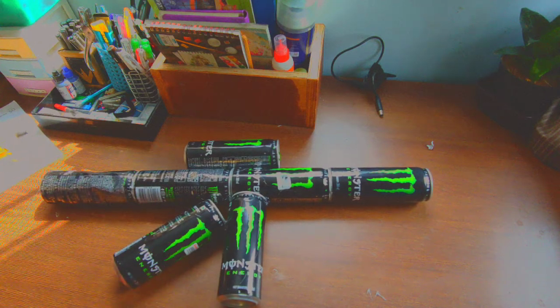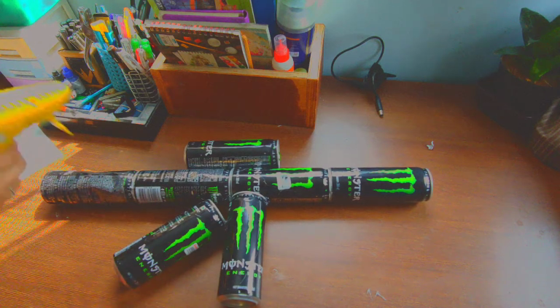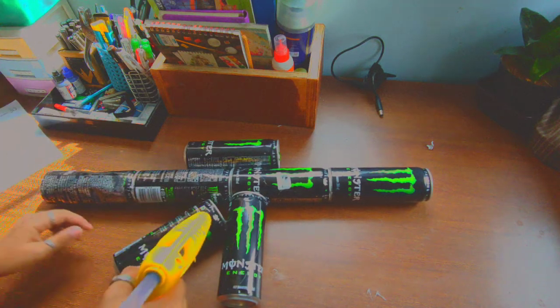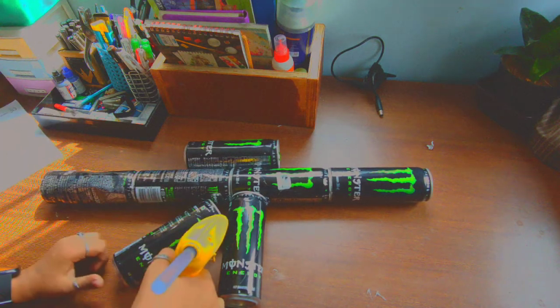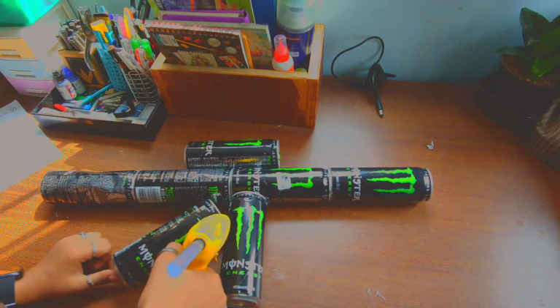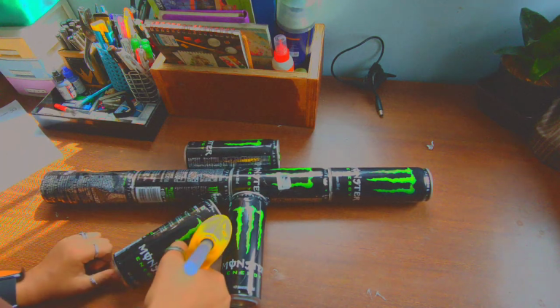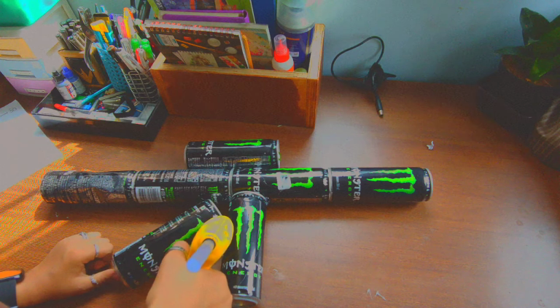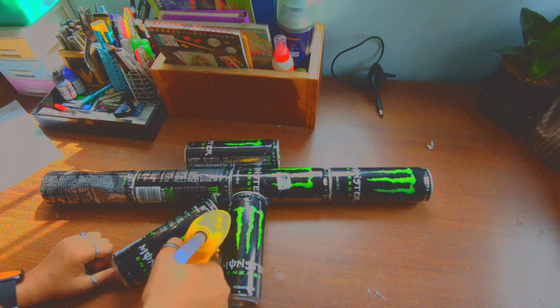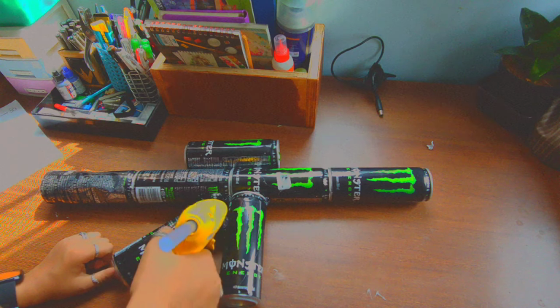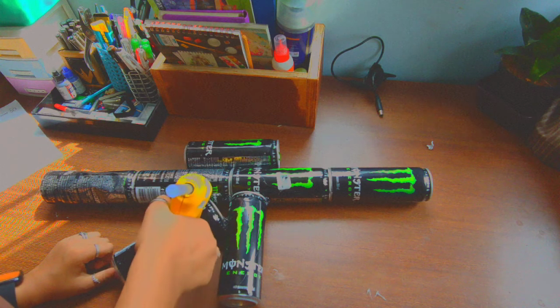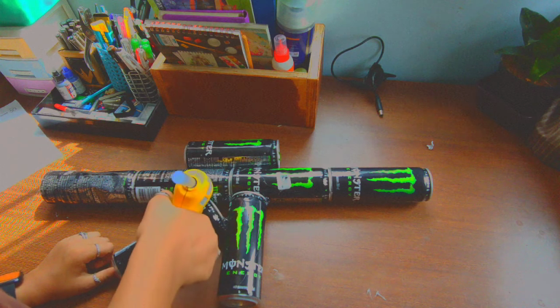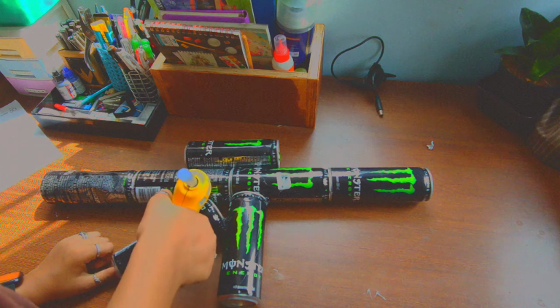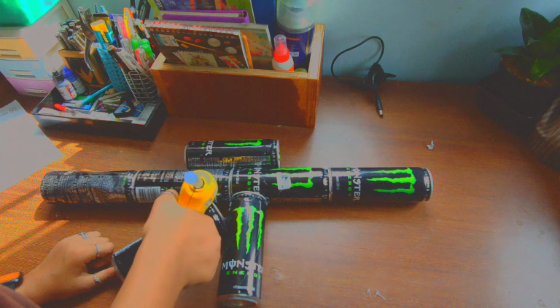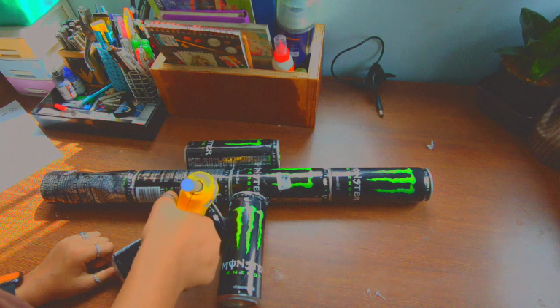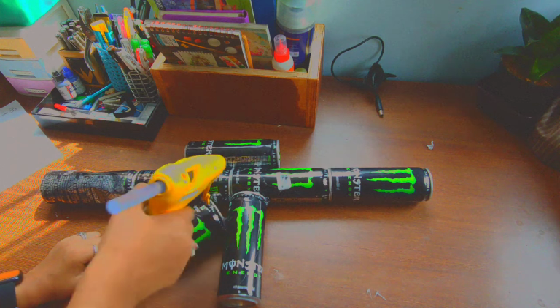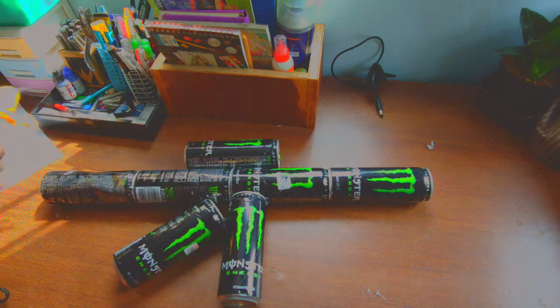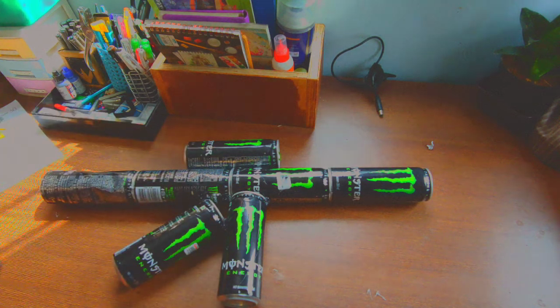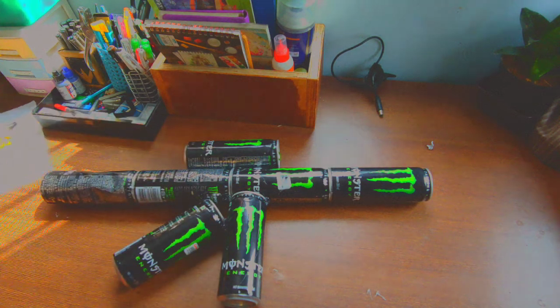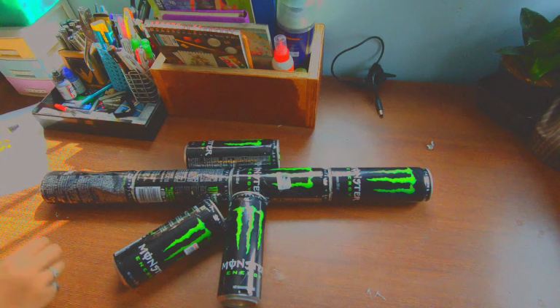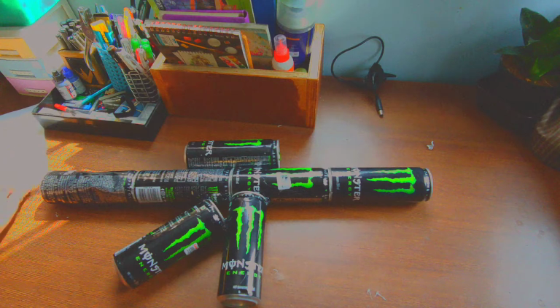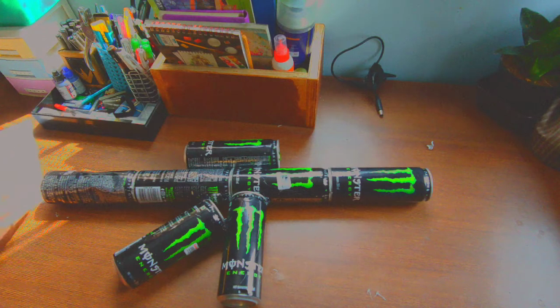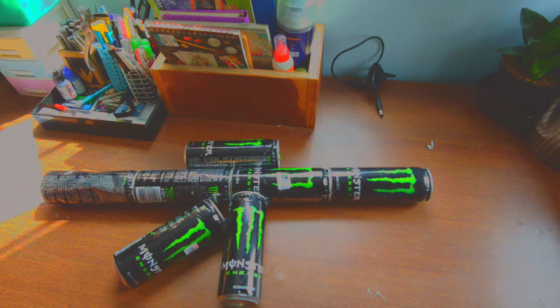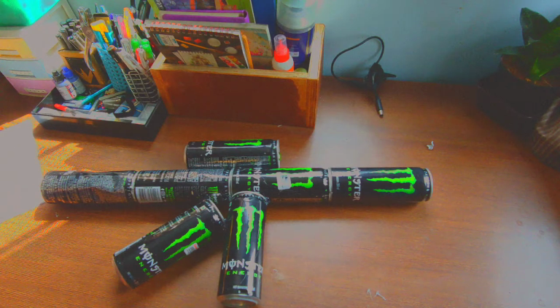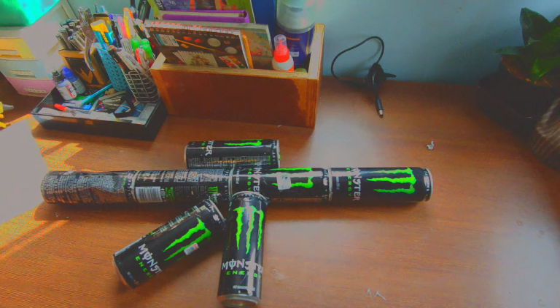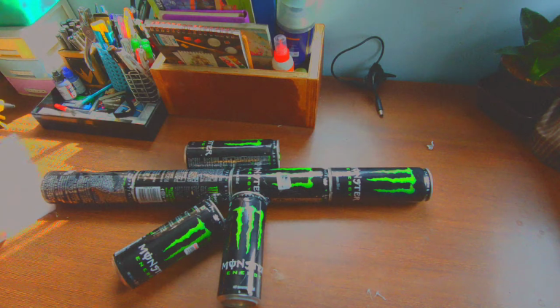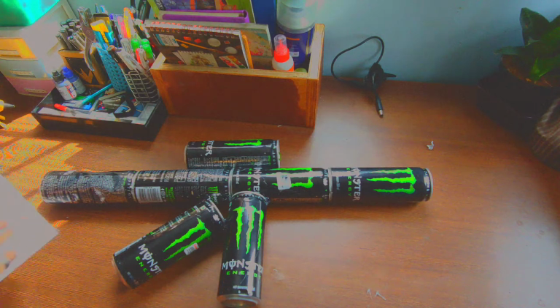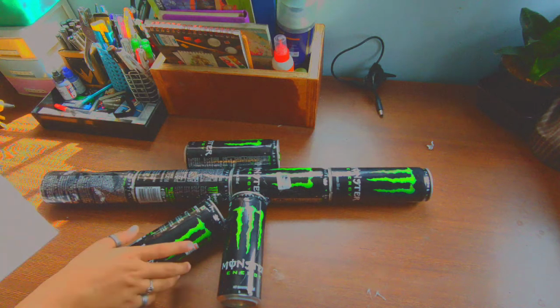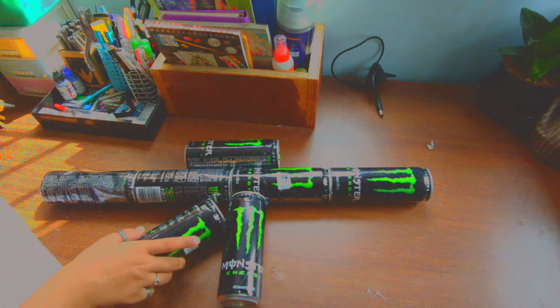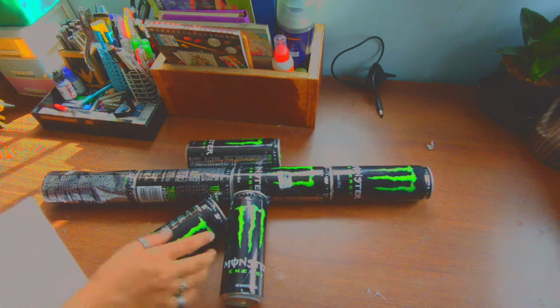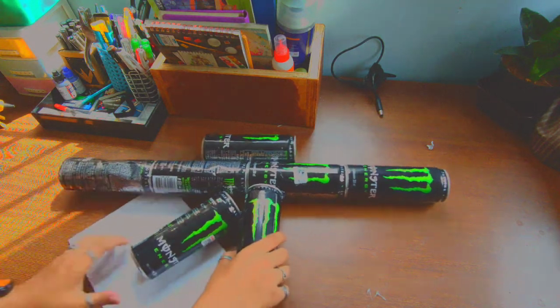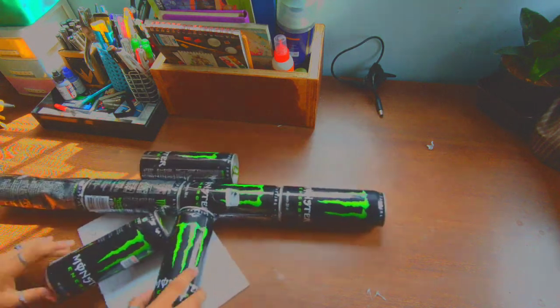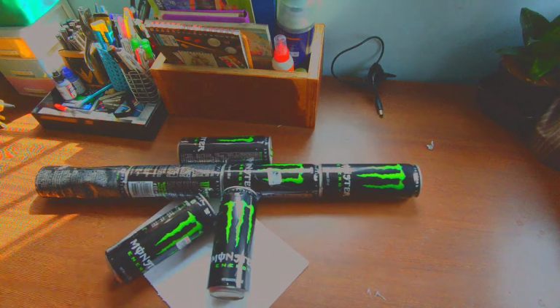The result should look something like this. Use a paper down below so that the glue will not melt down and ruin your desk.